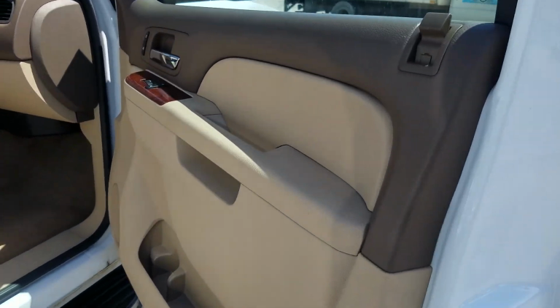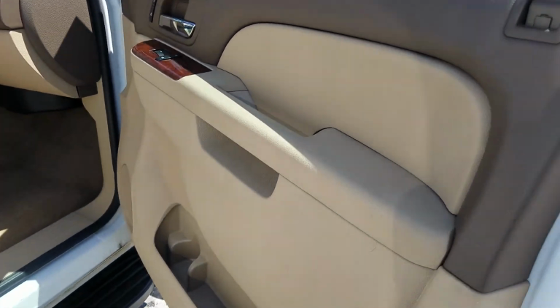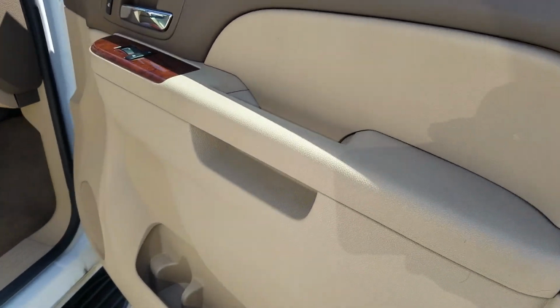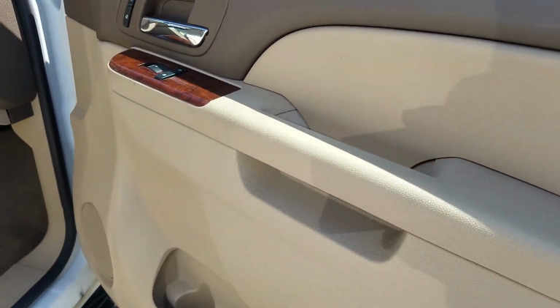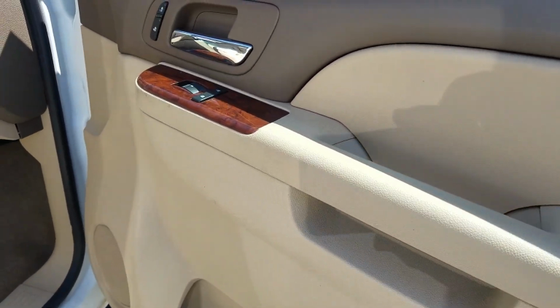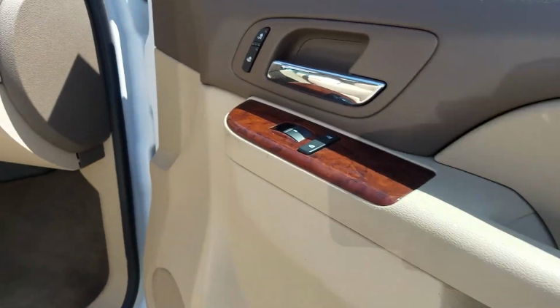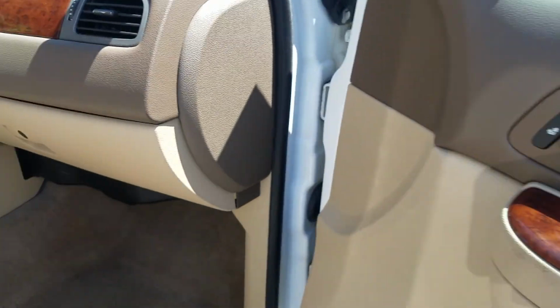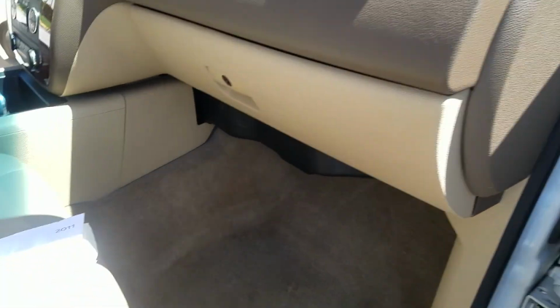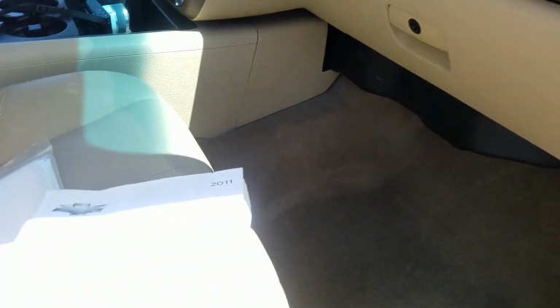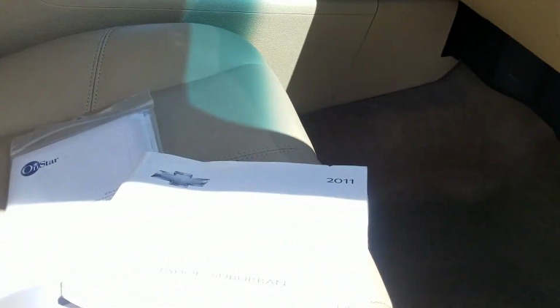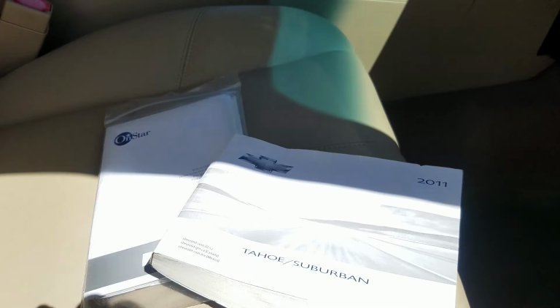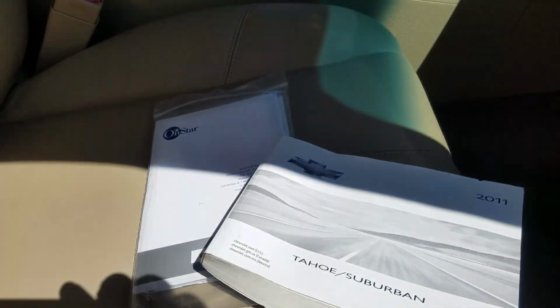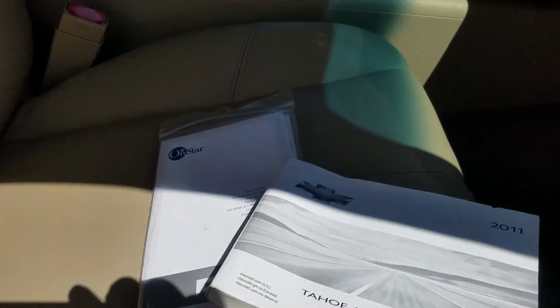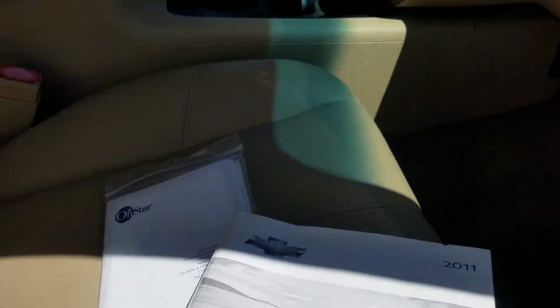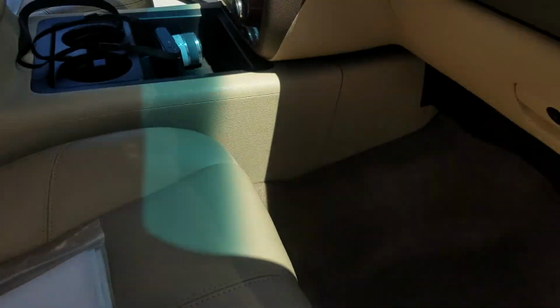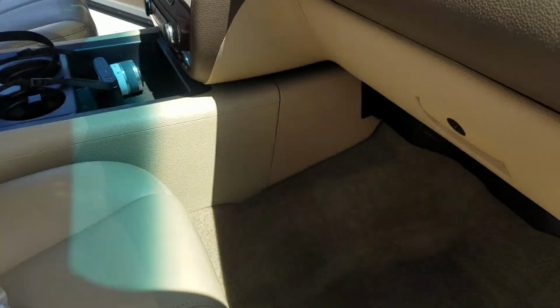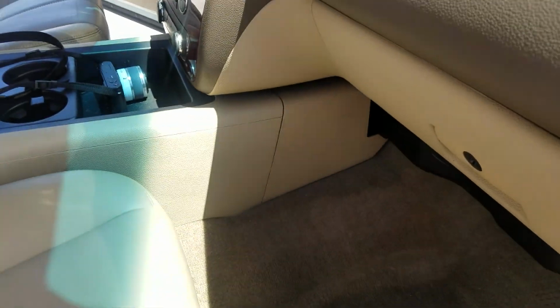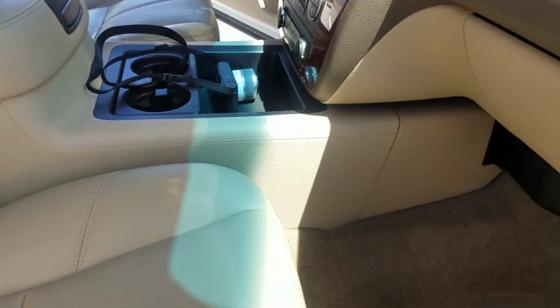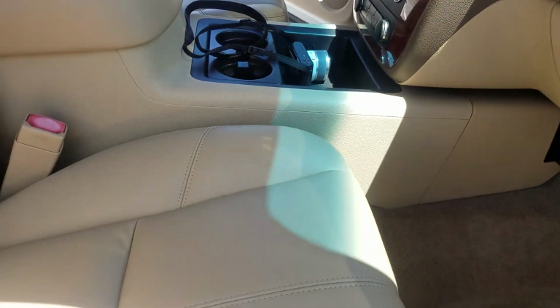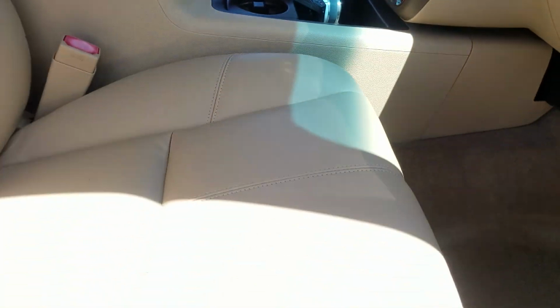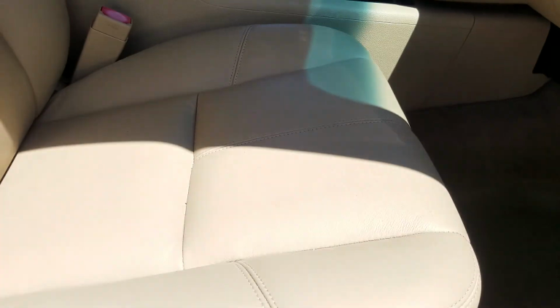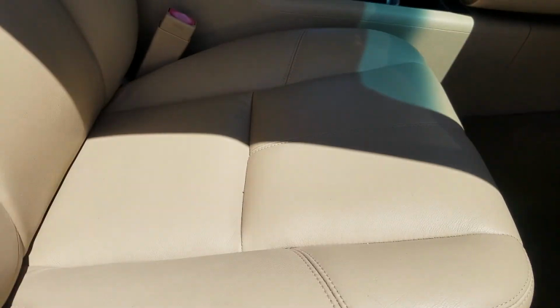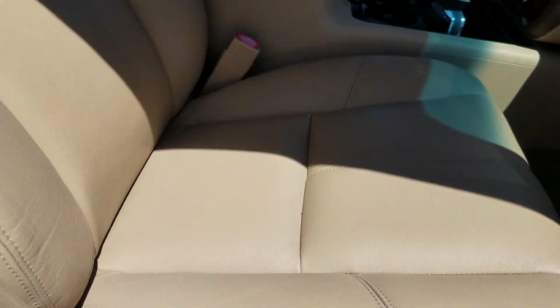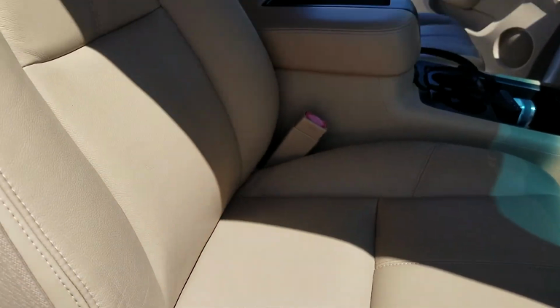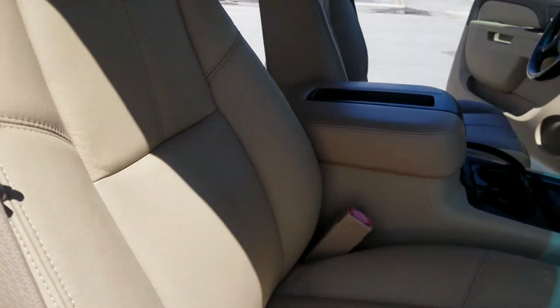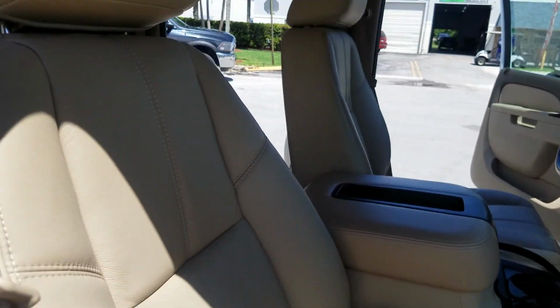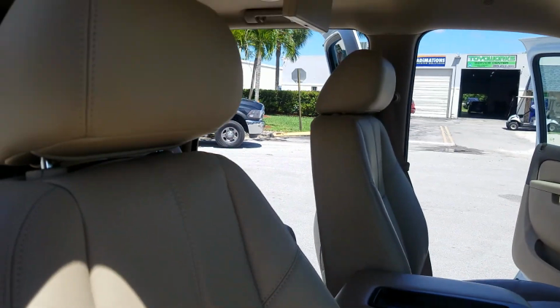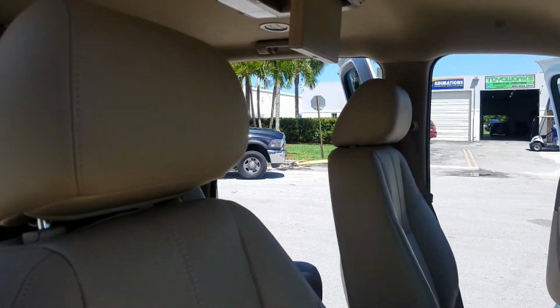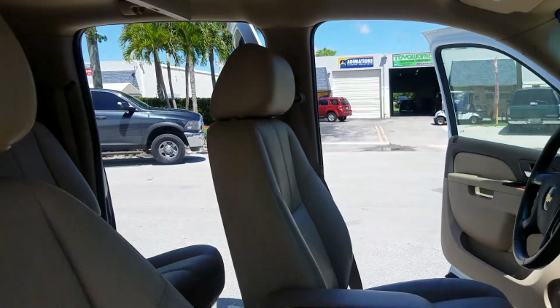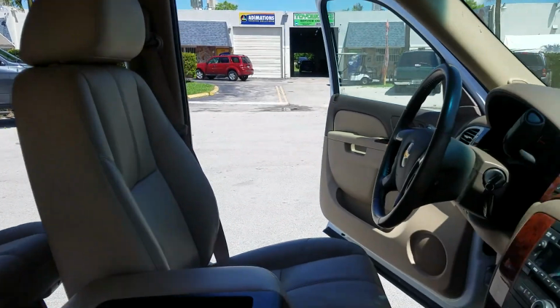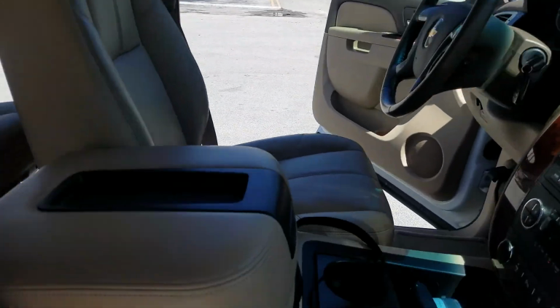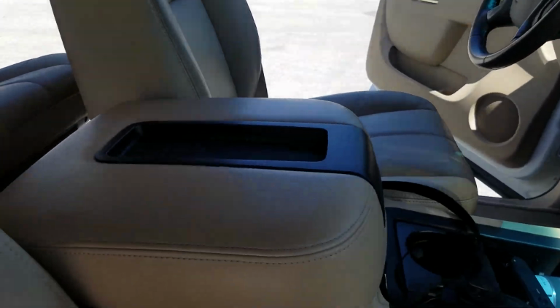Looking at the door panels, they're all flawless. It also has the original books and manuals. The passenger seat and center console are in absolutely amazing condition.